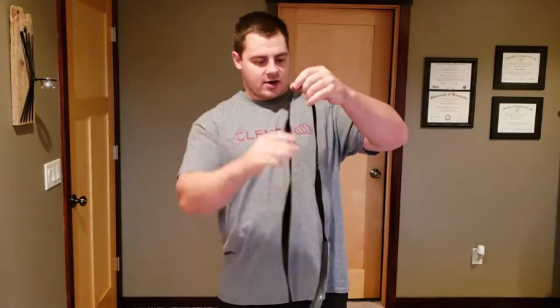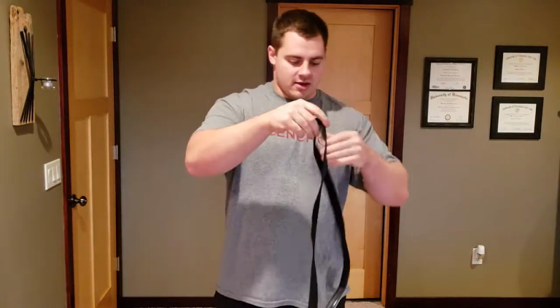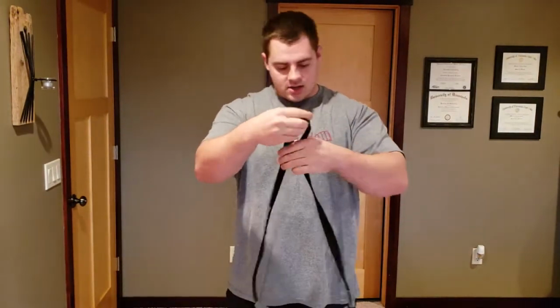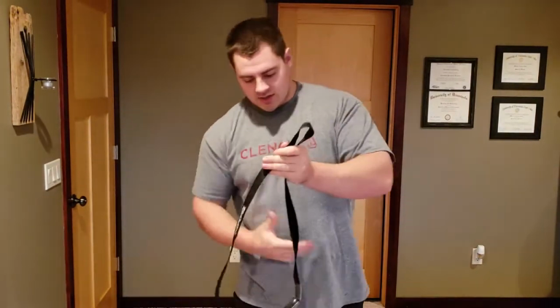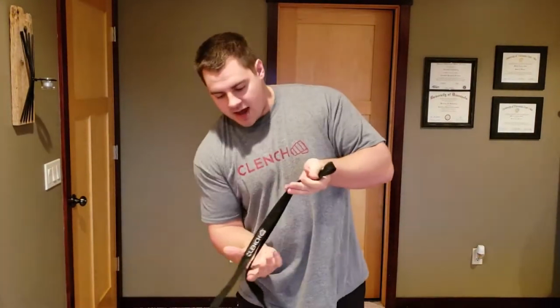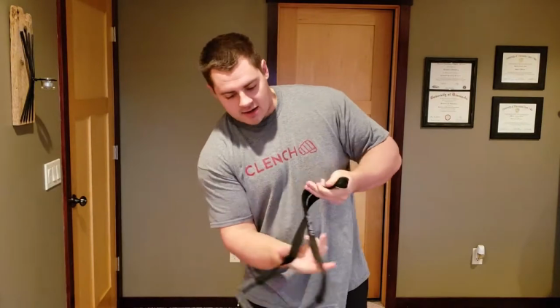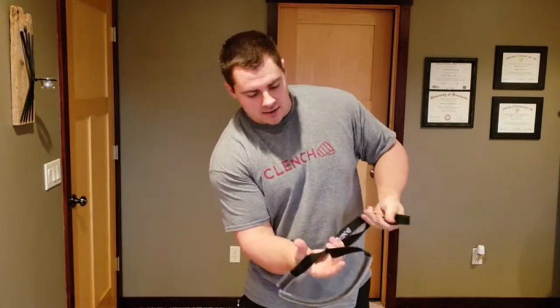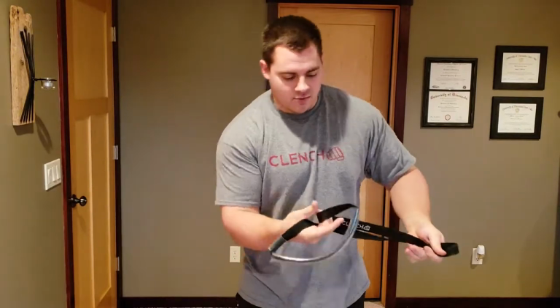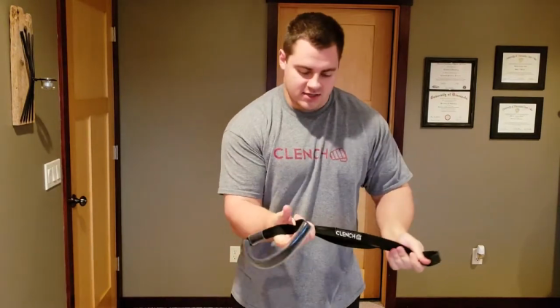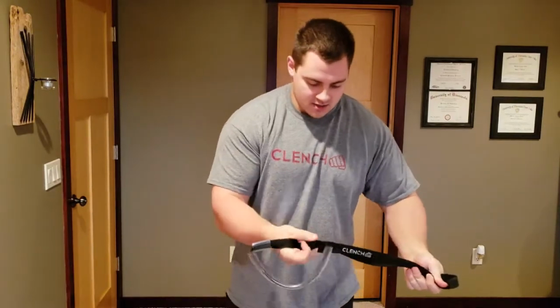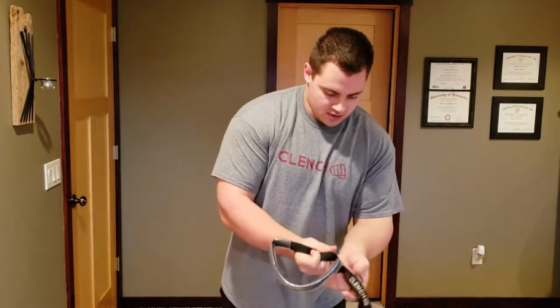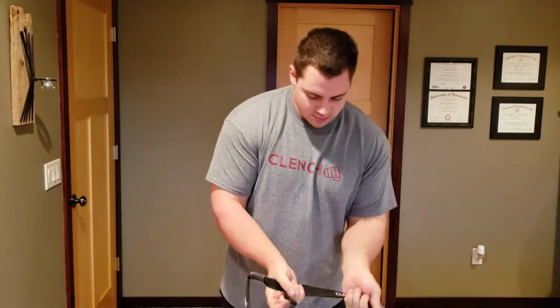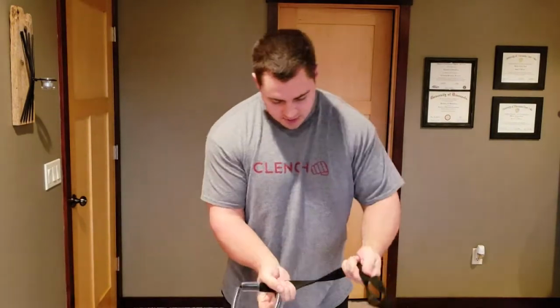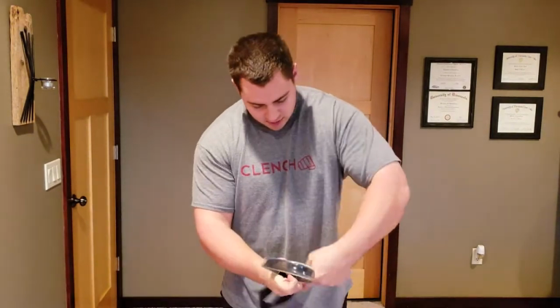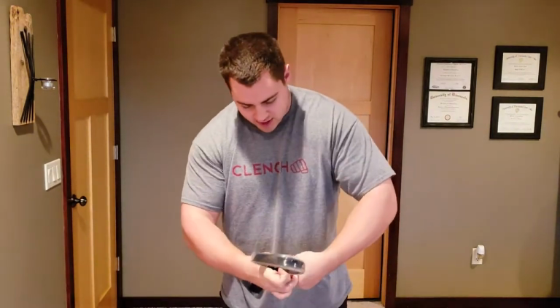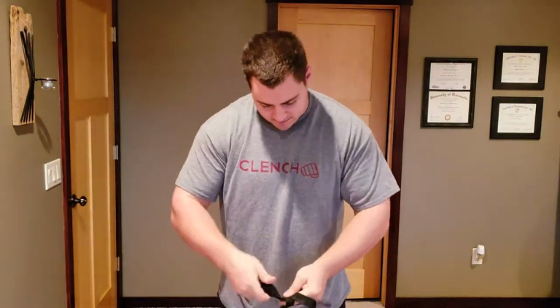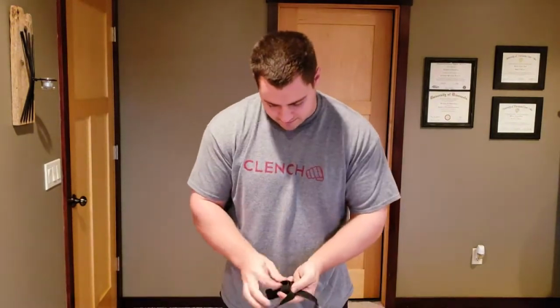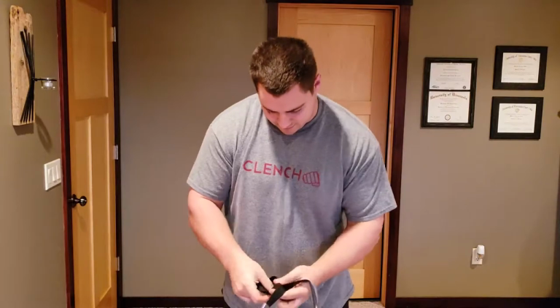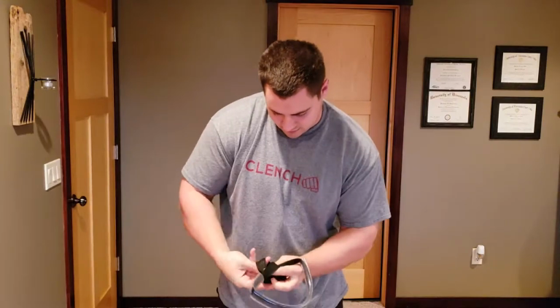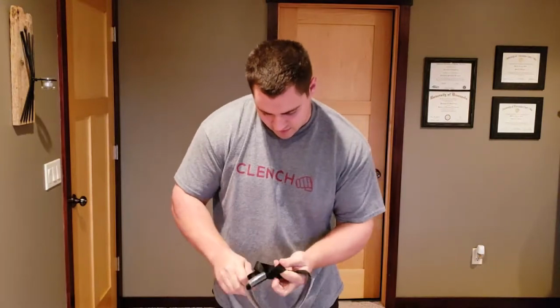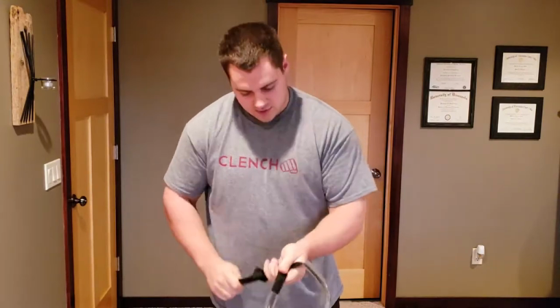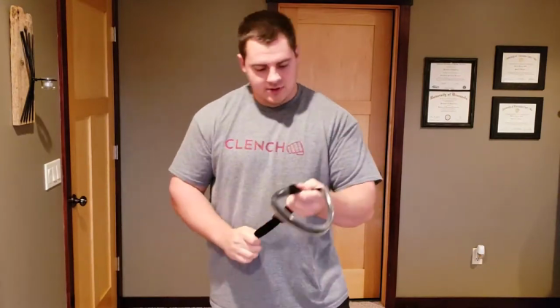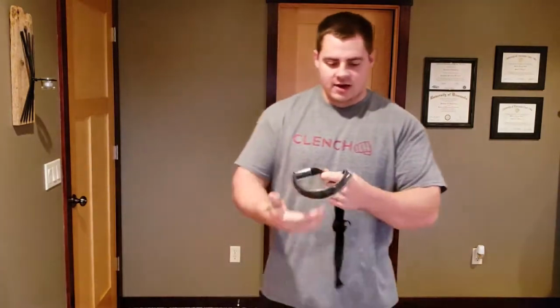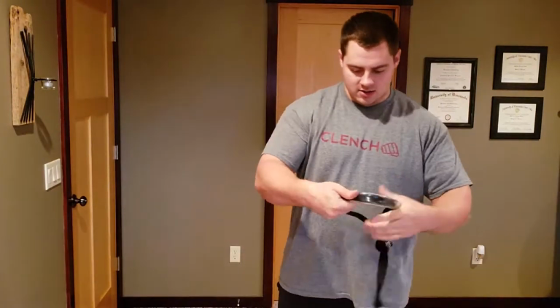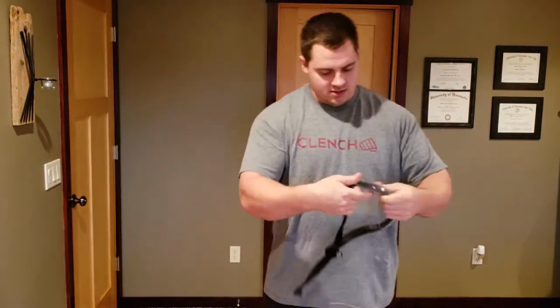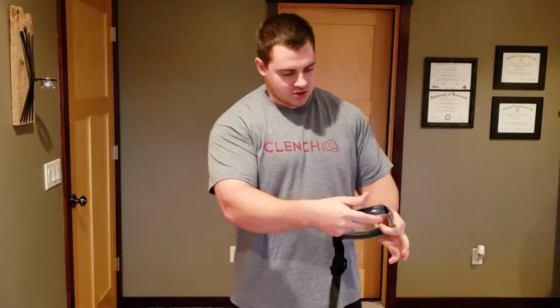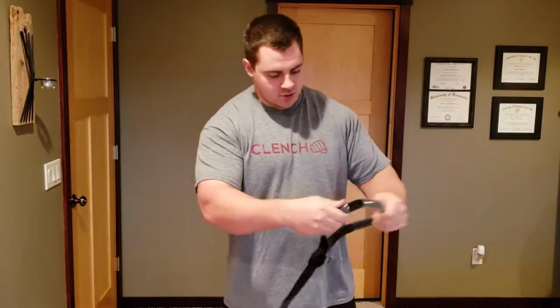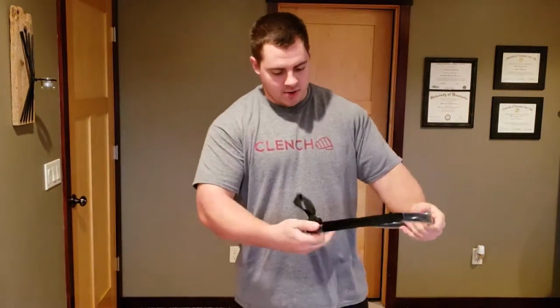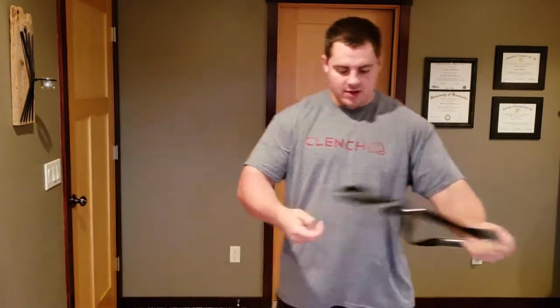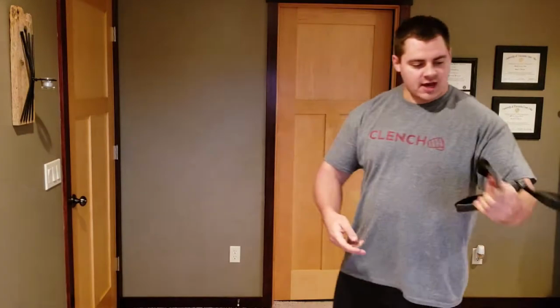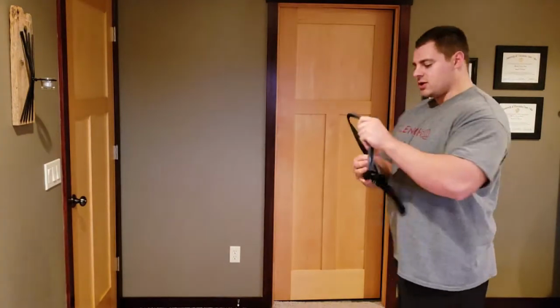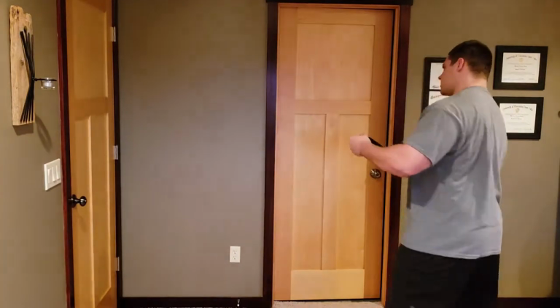You can tie a knot in at any length that you want — just a simple loop knot, right around like that.